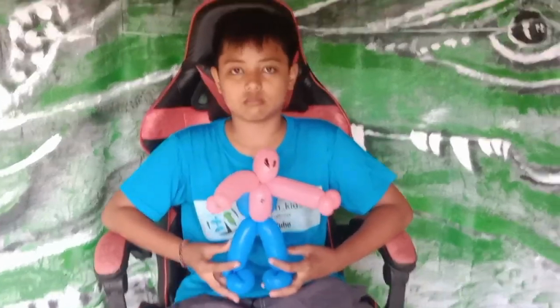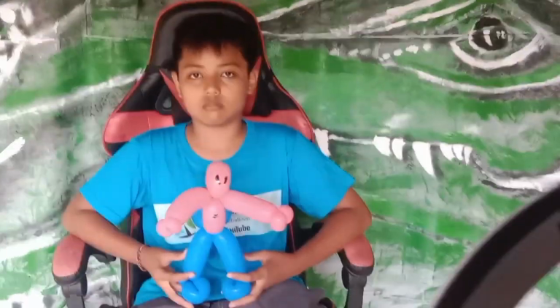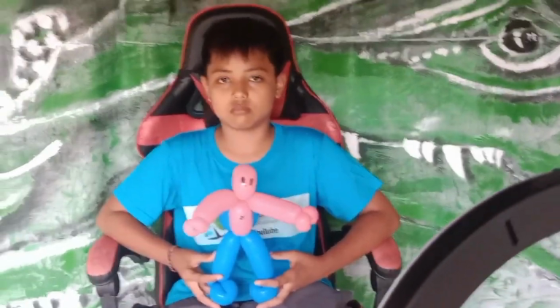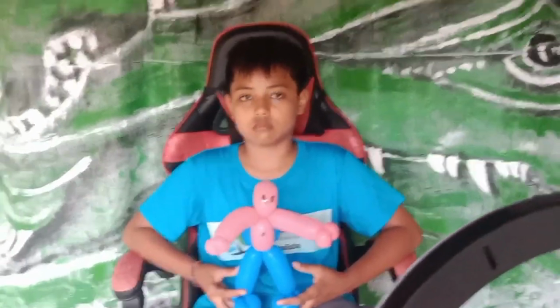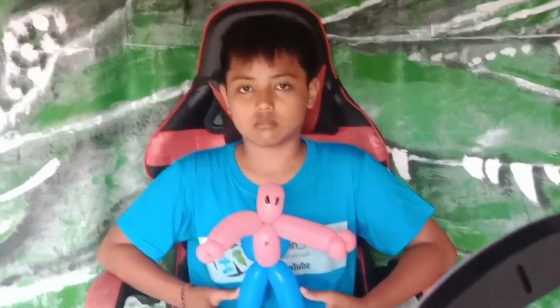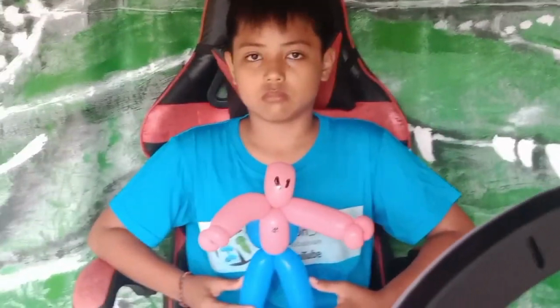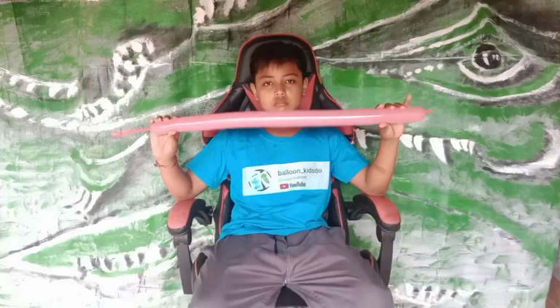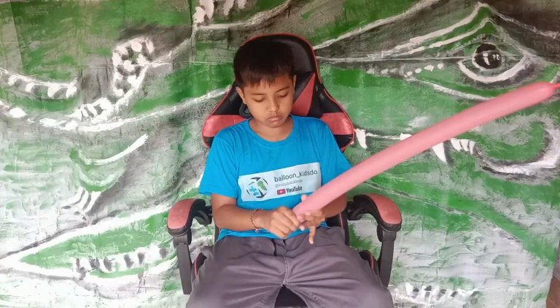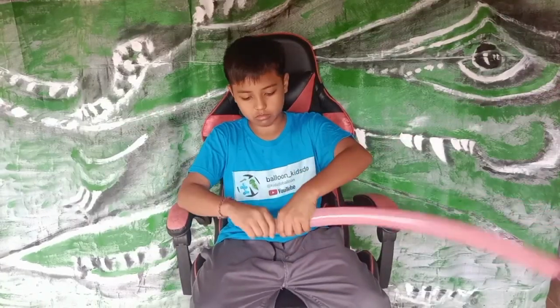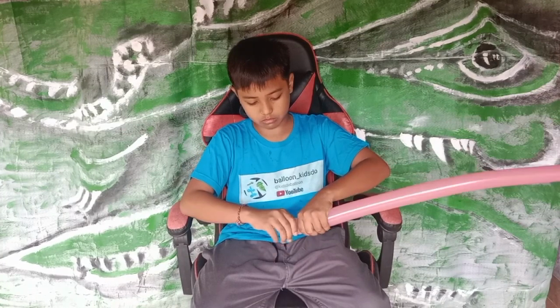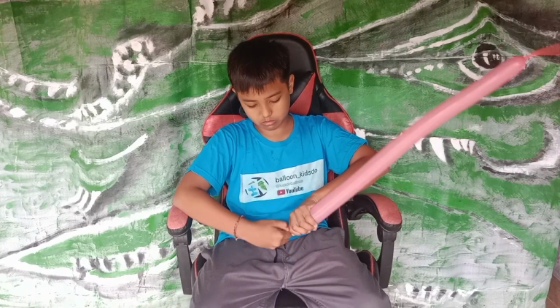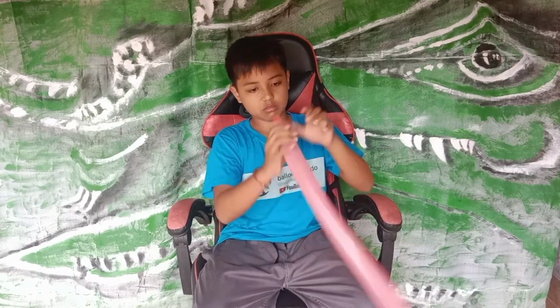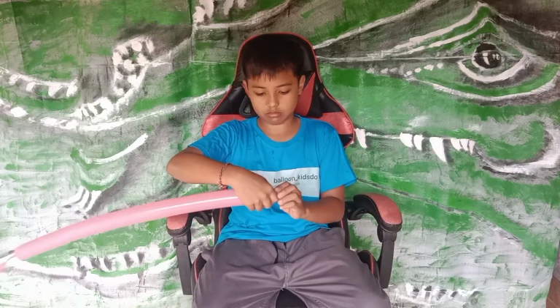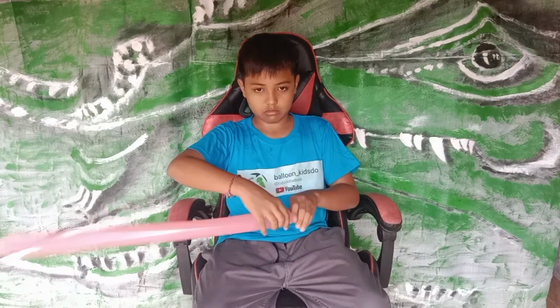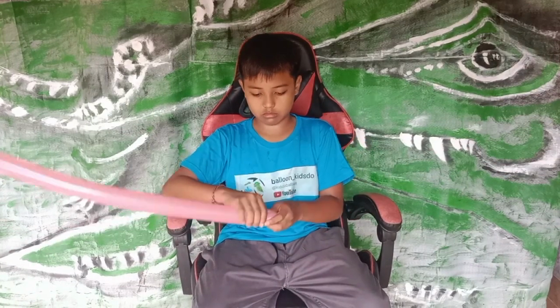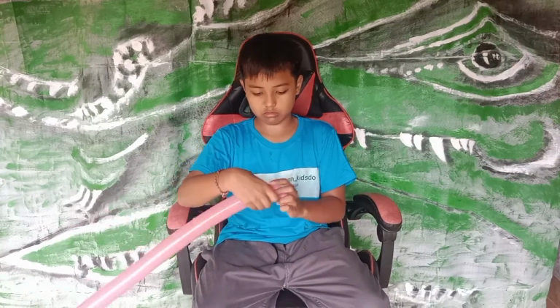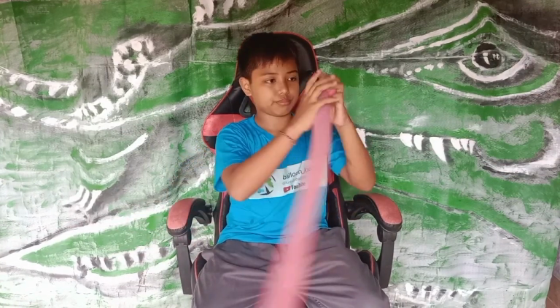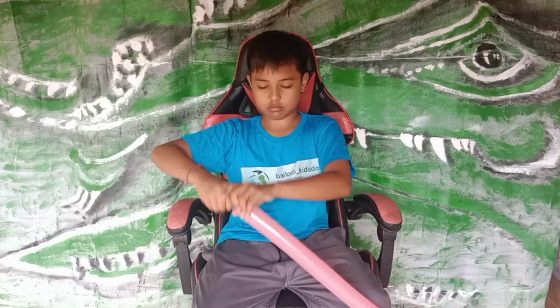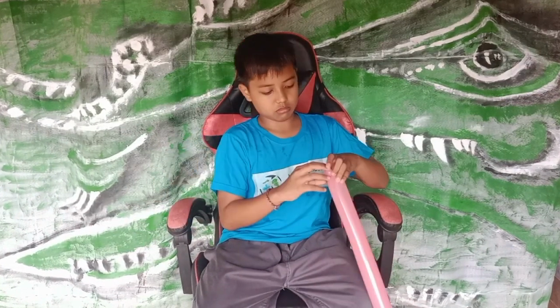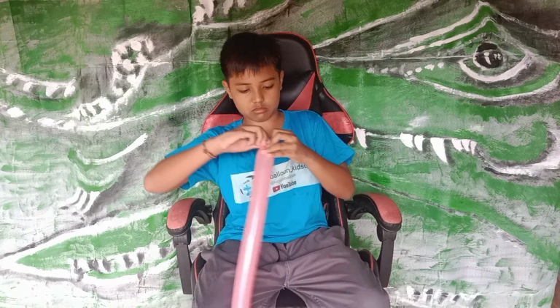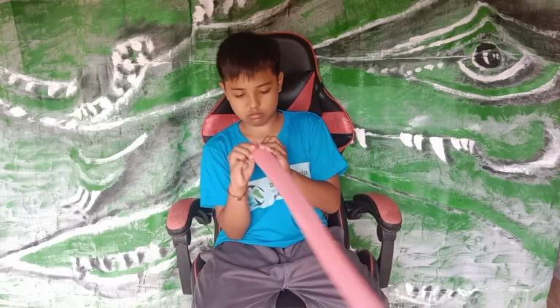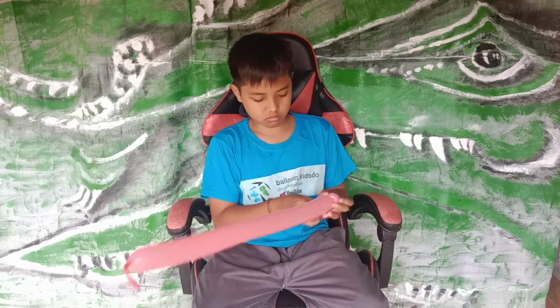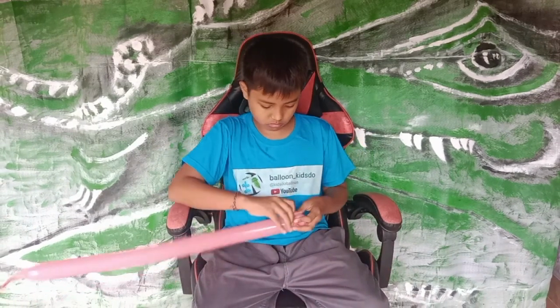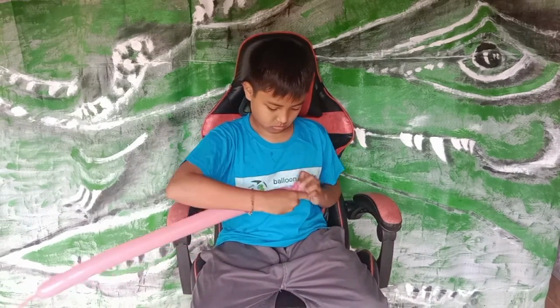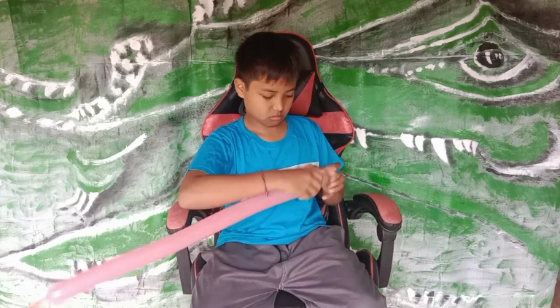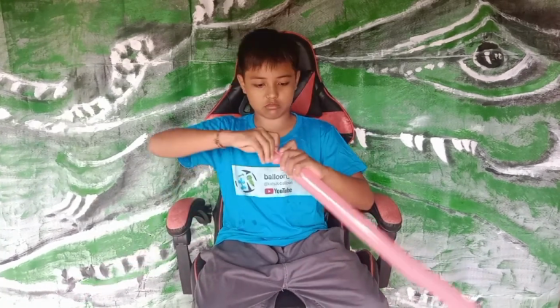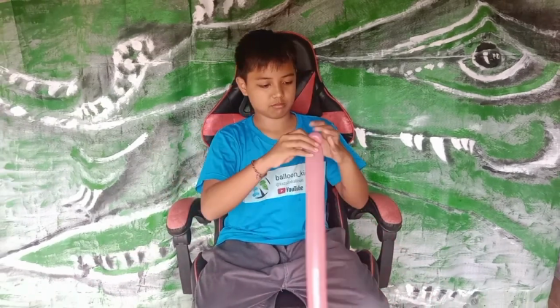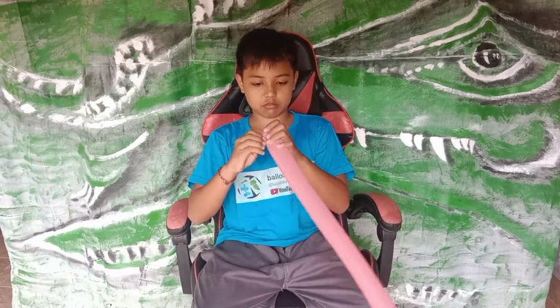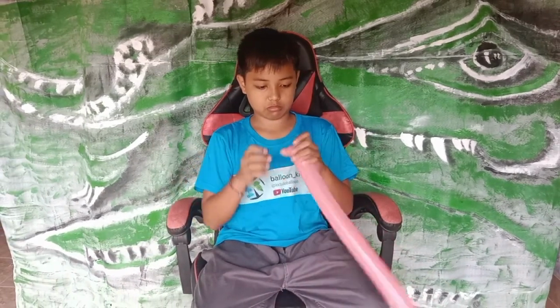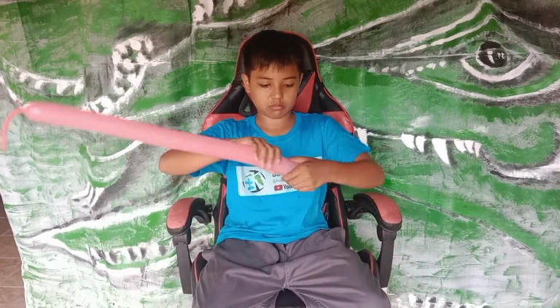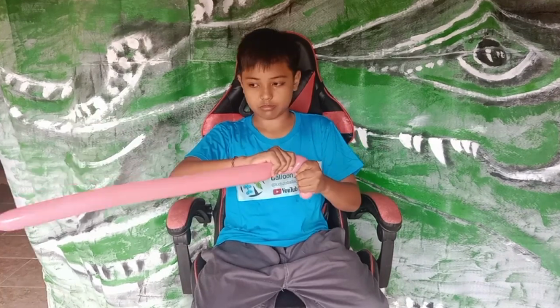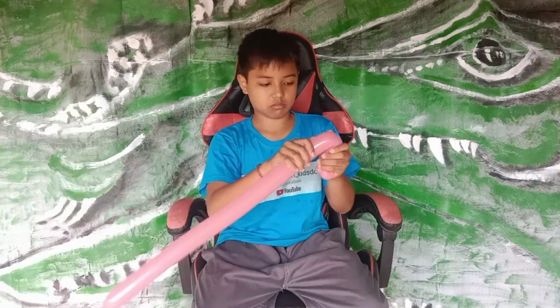Hello everyone, here again at Balloon Kitchen channel. Today we'll show you how to do a Spider-Man by twisting balloon. So let's see — this first one we are doing is for the head.